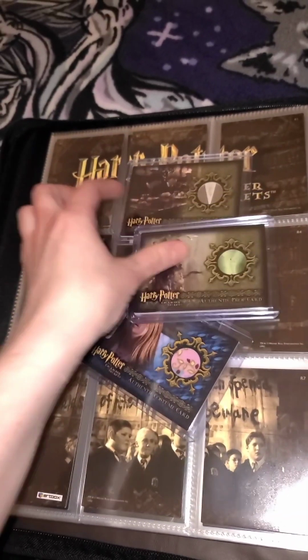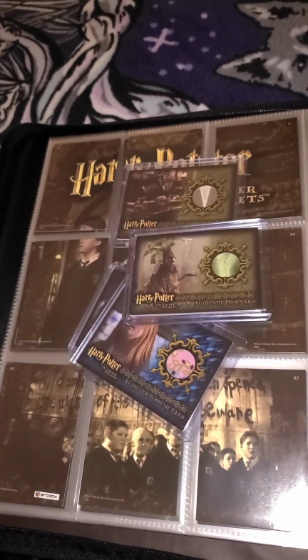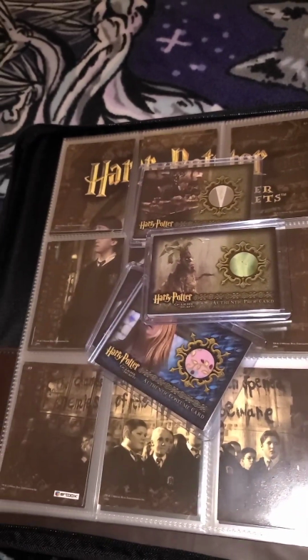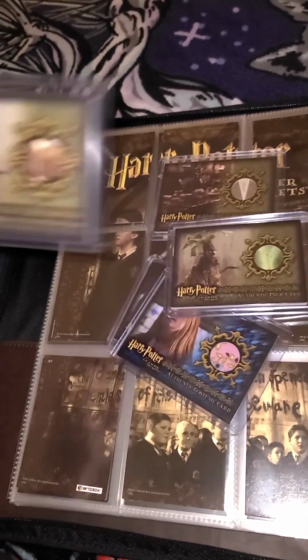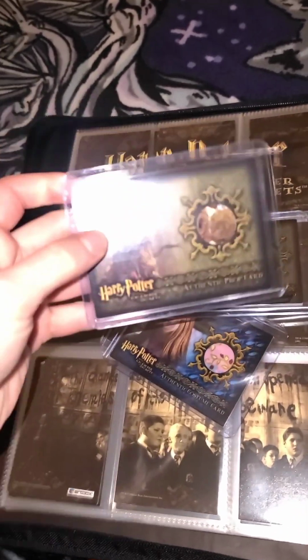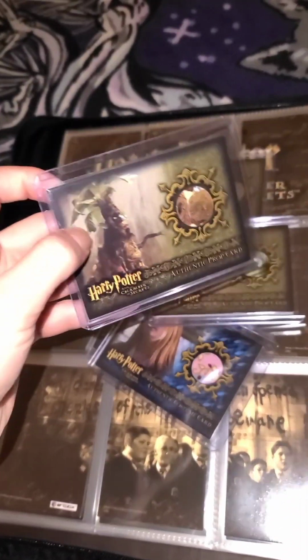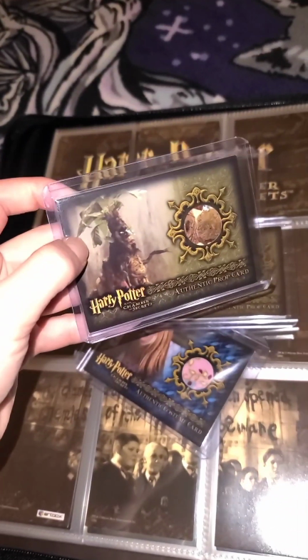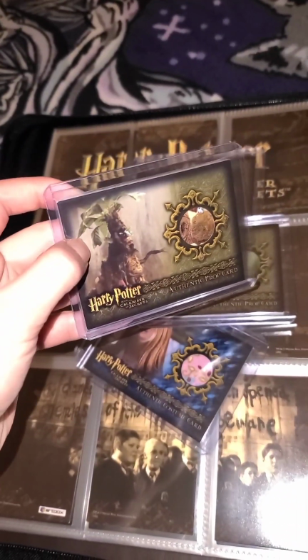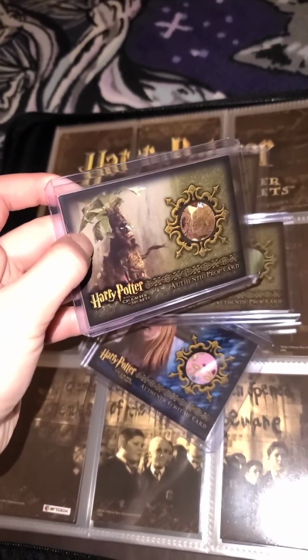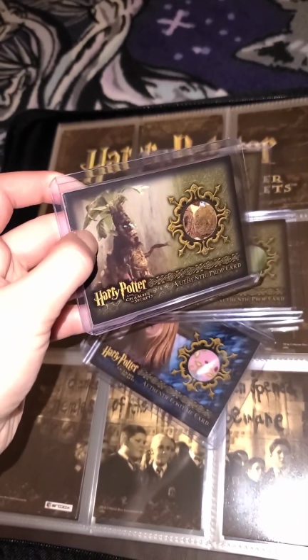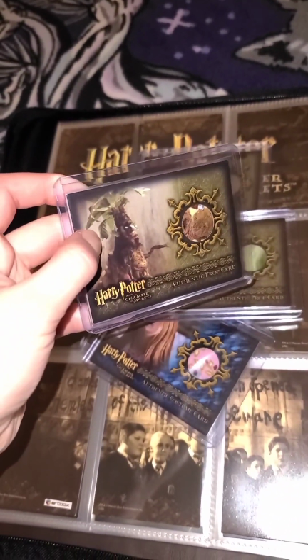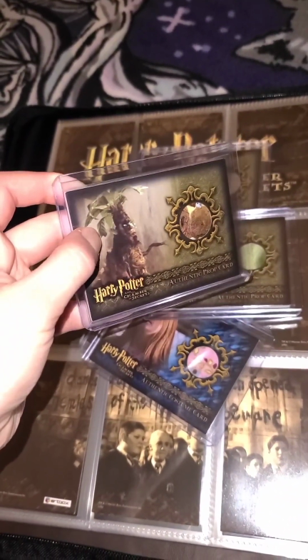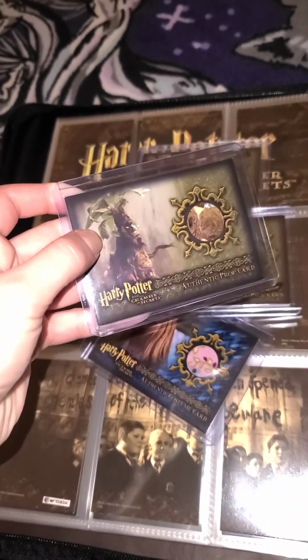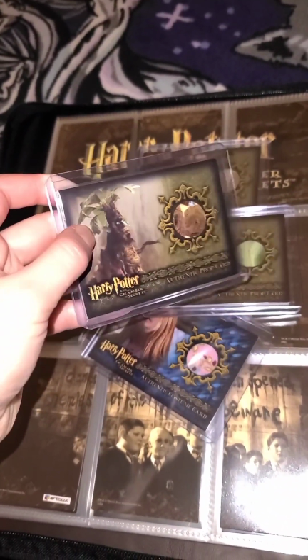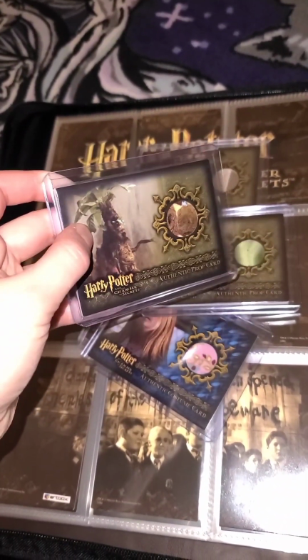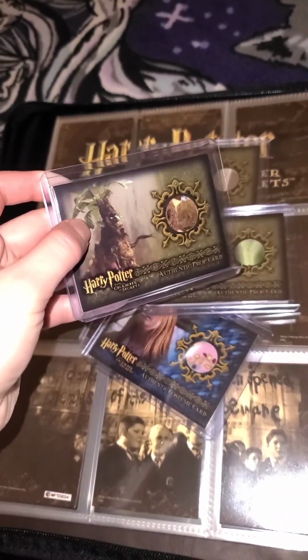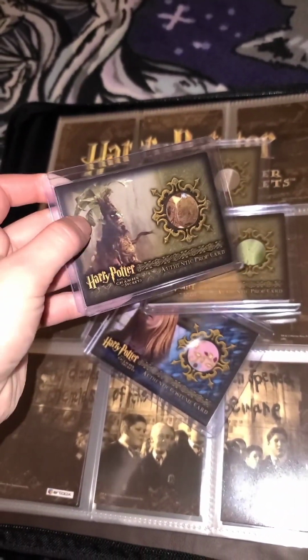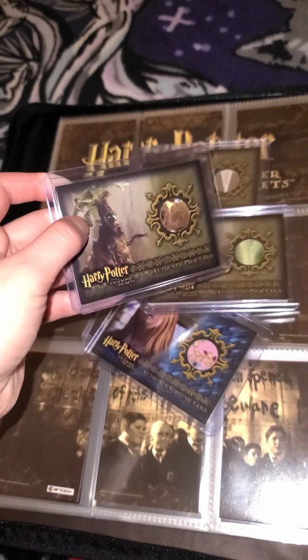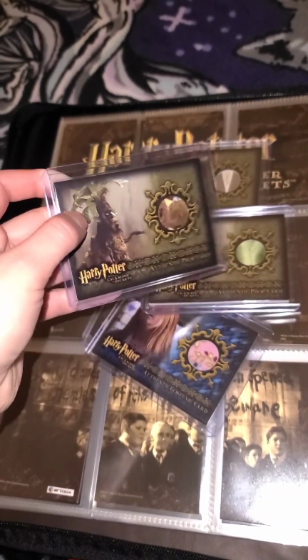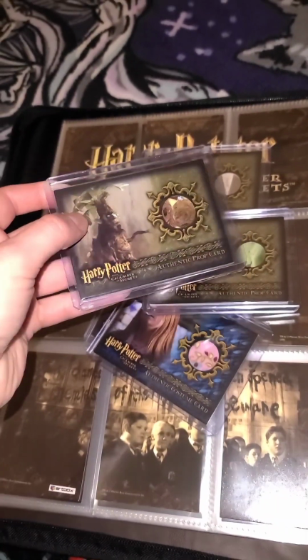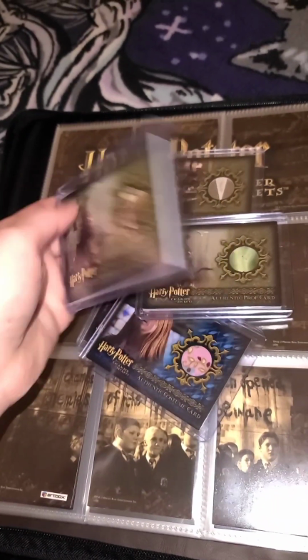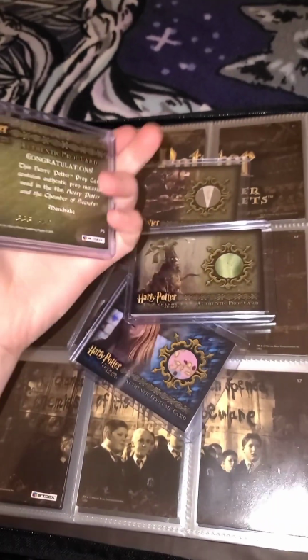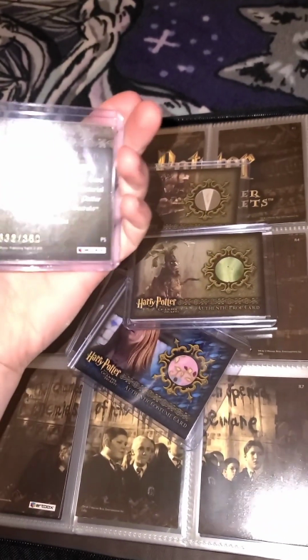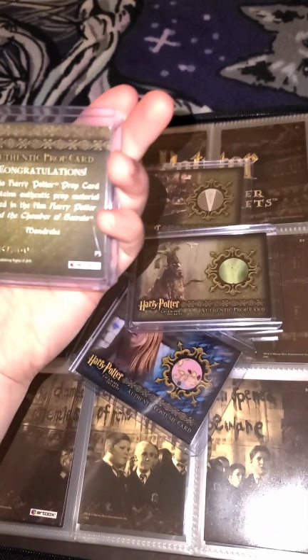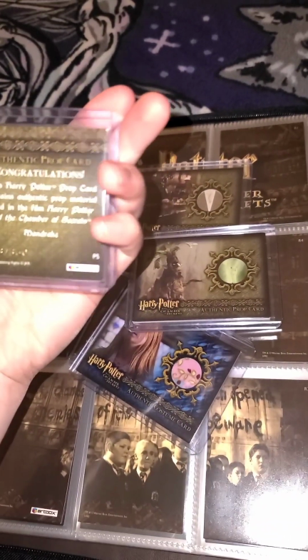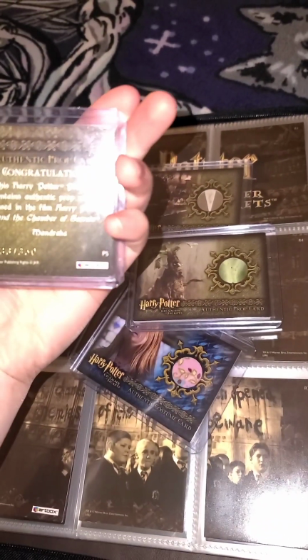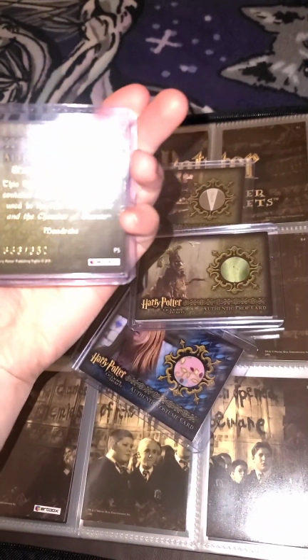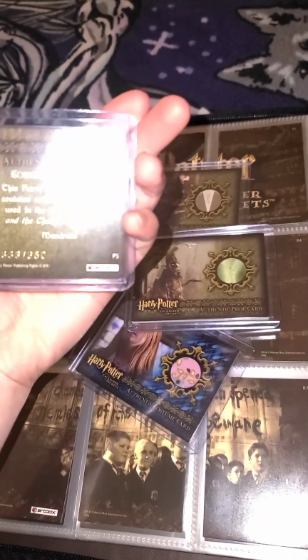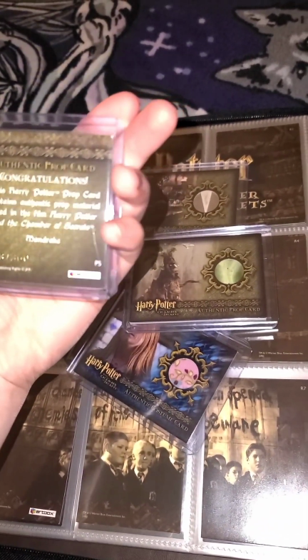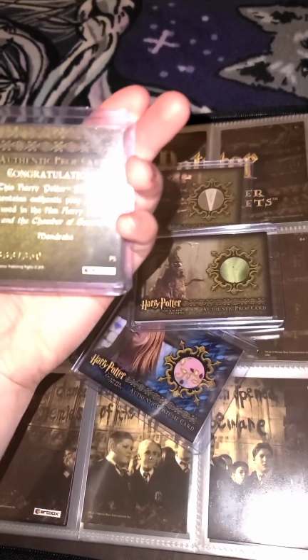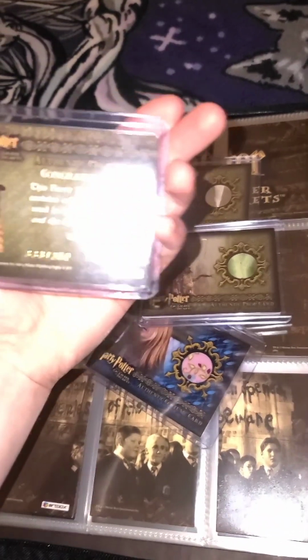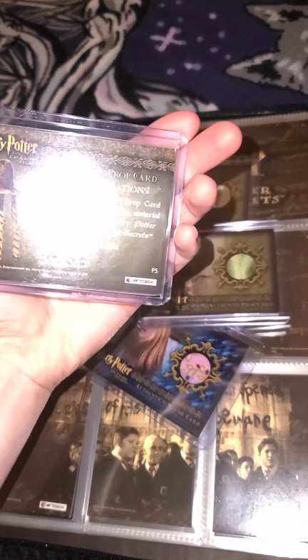I also have another Mandrake prop card. This one is the actual base of the Mandrake — not the leaves, but the body — and this one is number 333 out of 360.